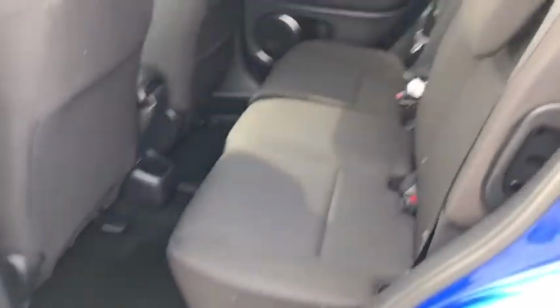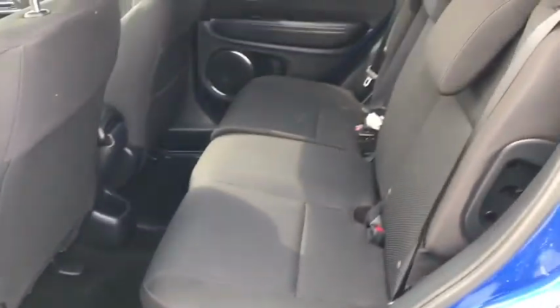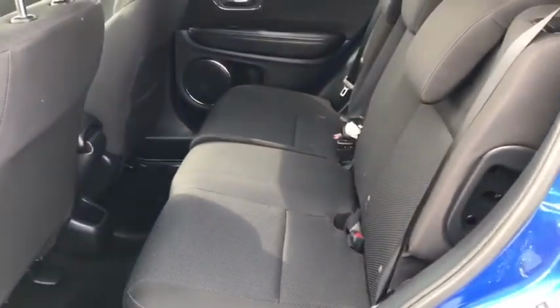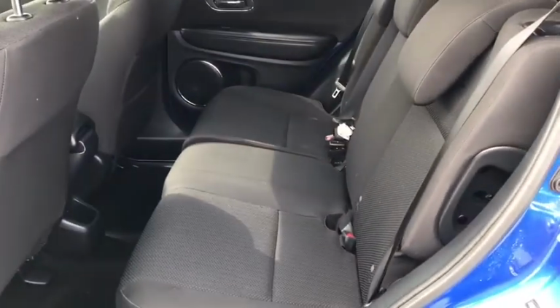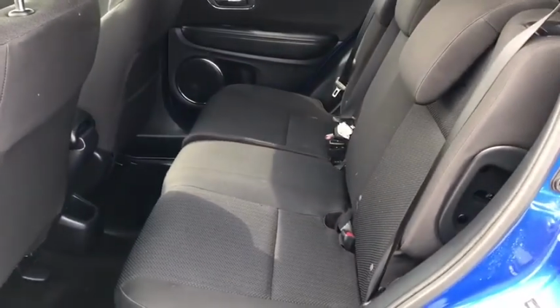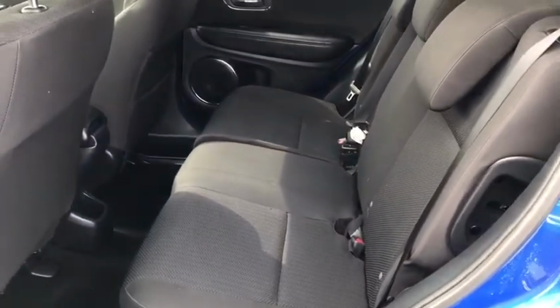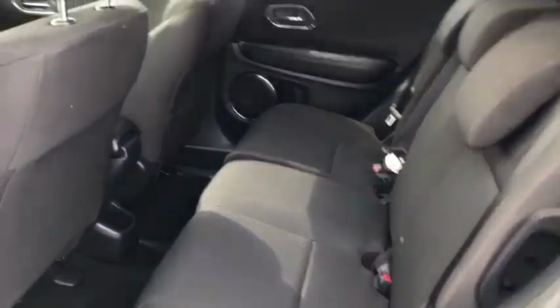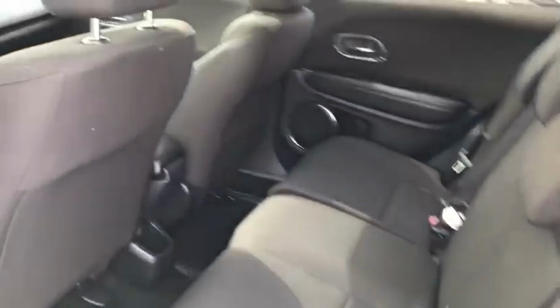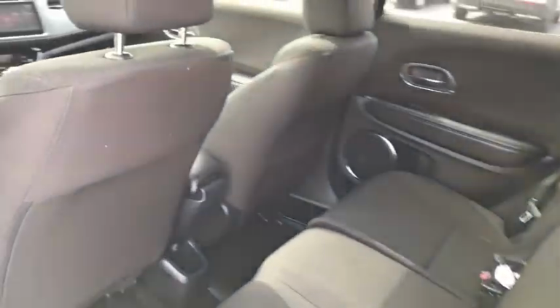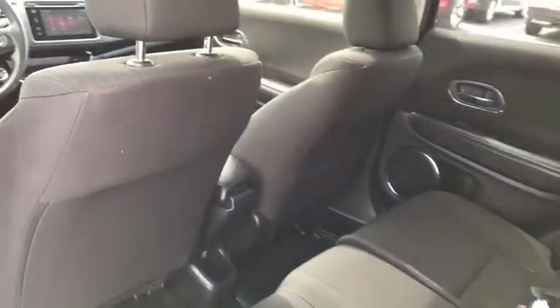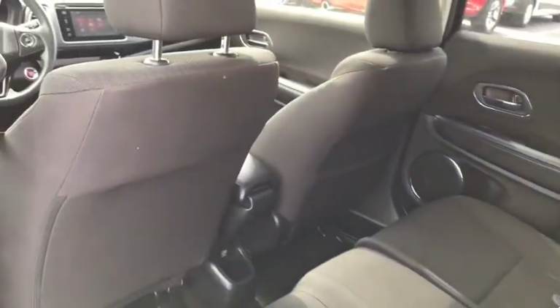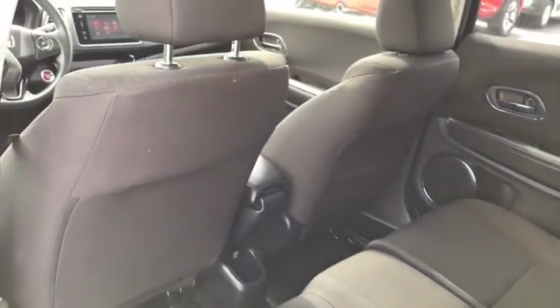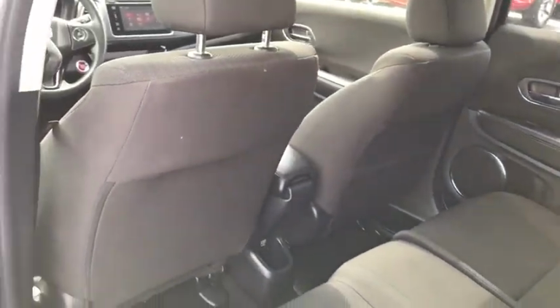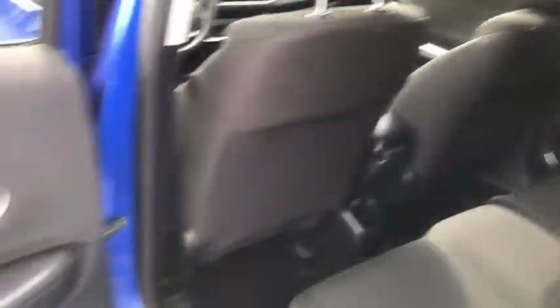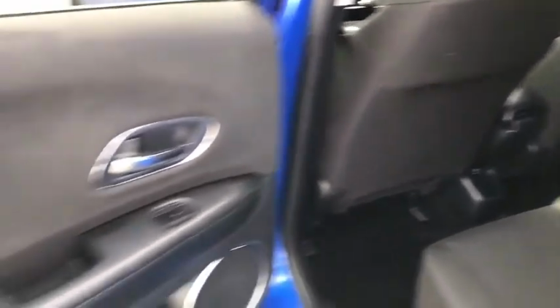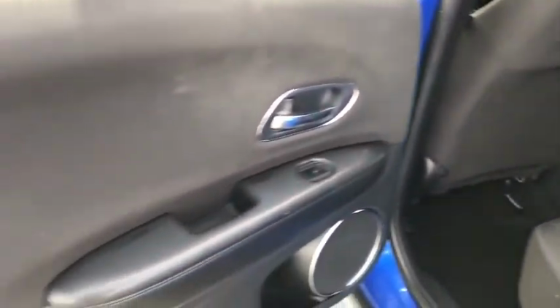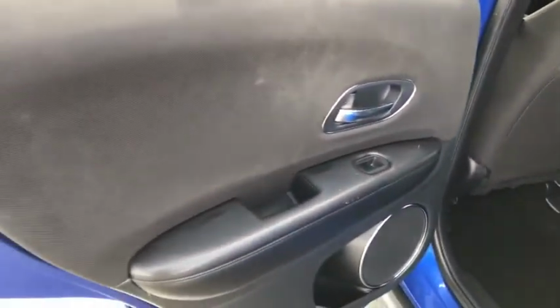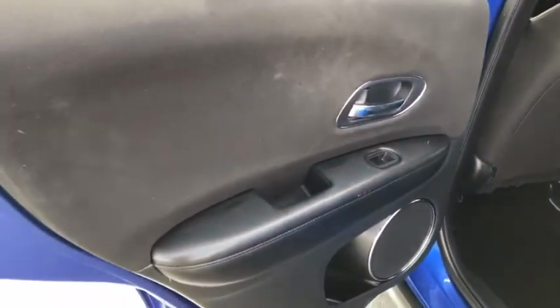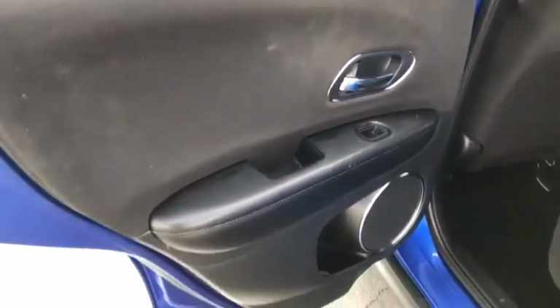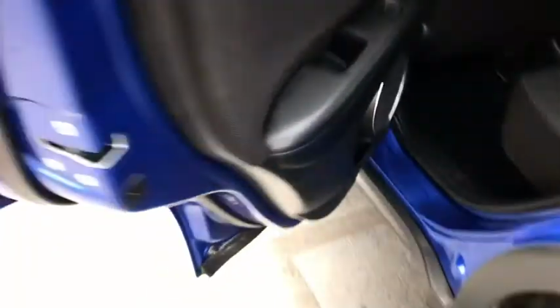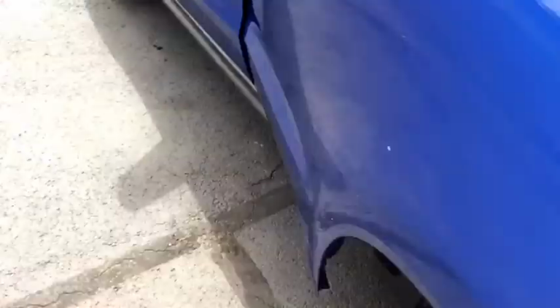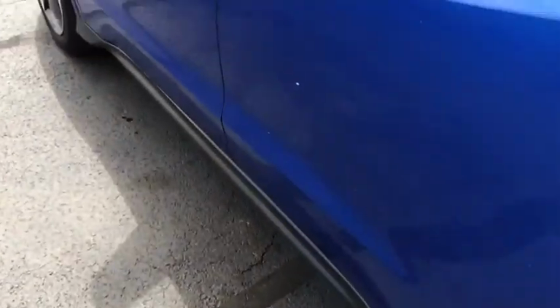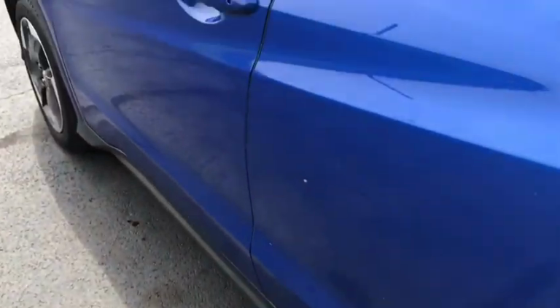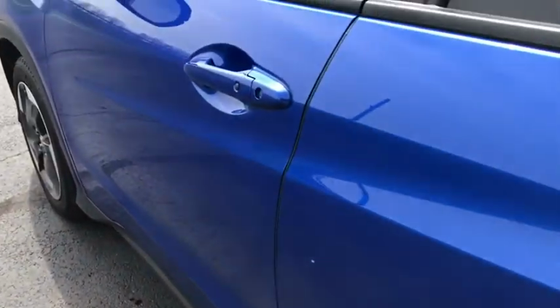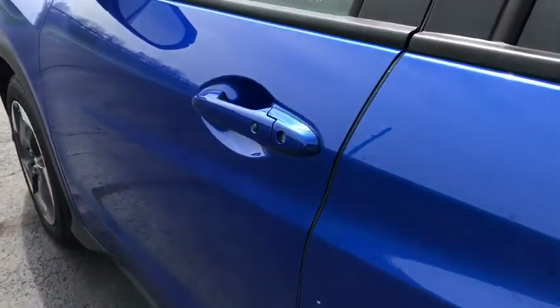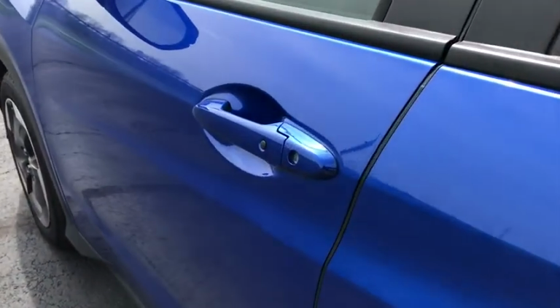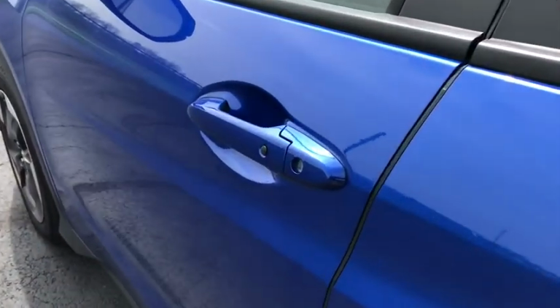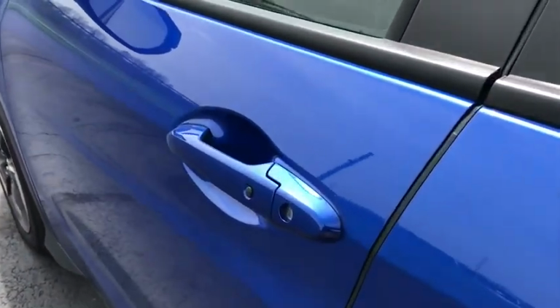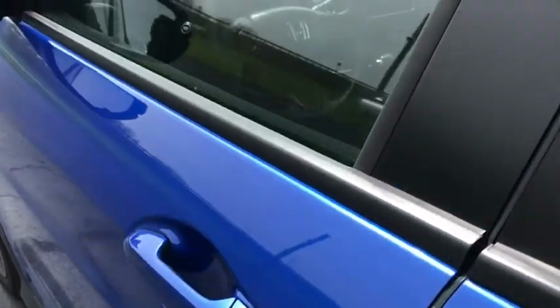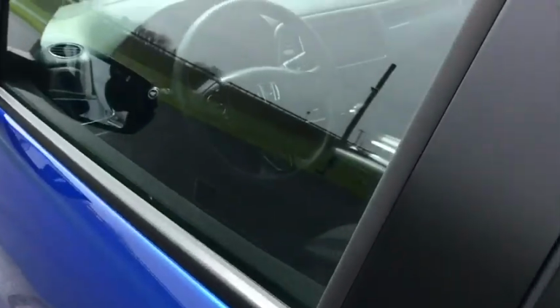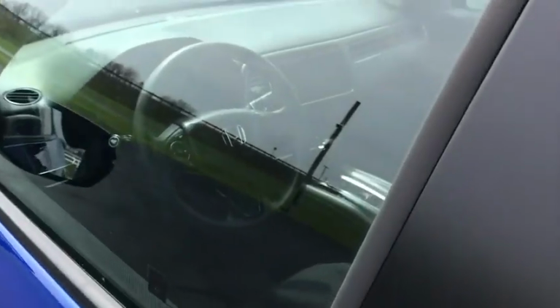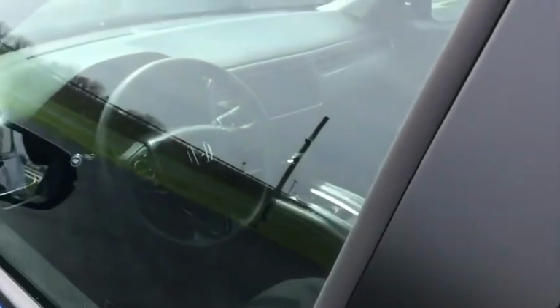Remote keyless entry, panic alarm, tachometer. Searching for a dependable vehicle that looks great too? You found it, so stop in today.